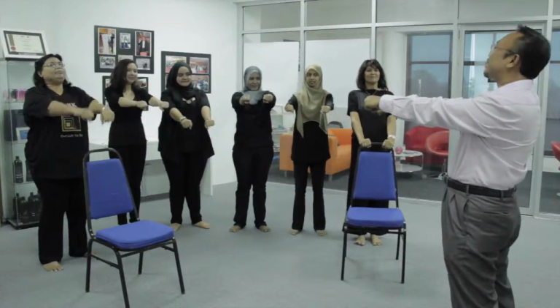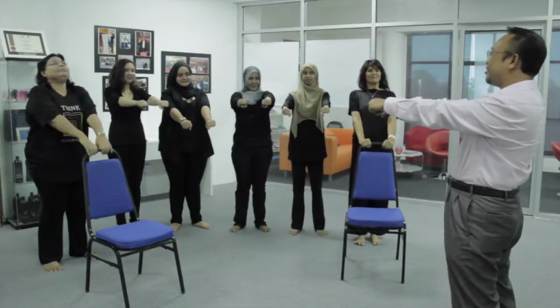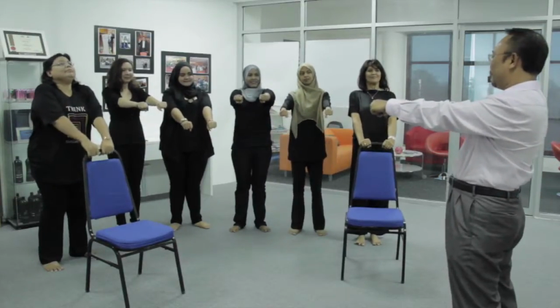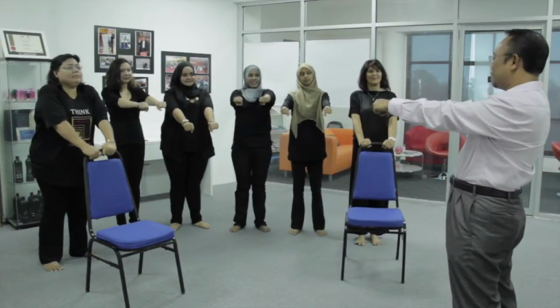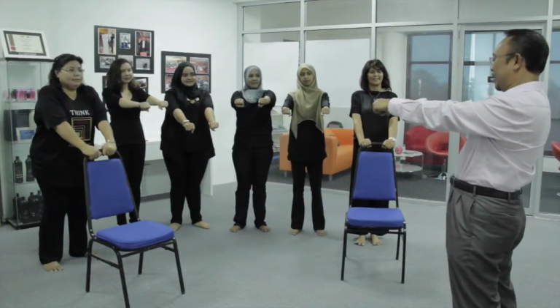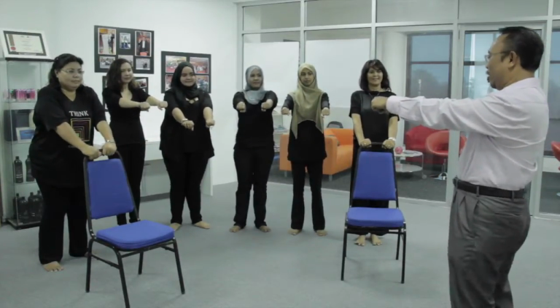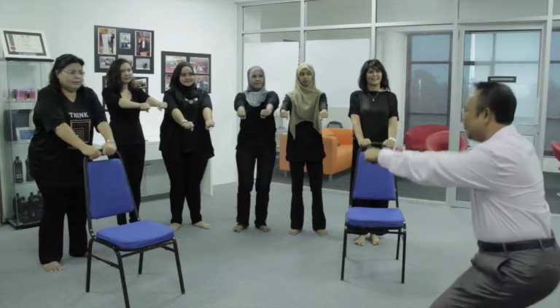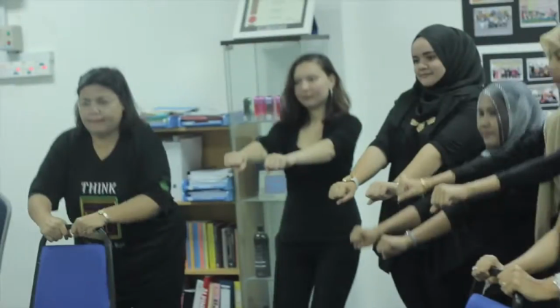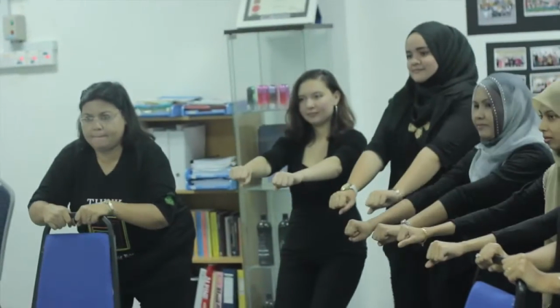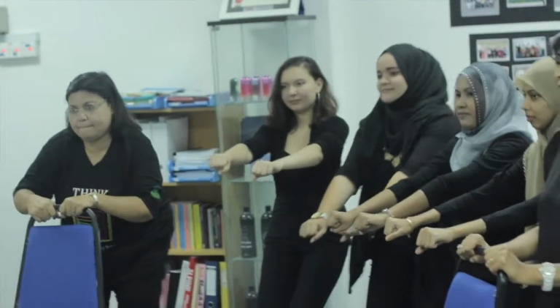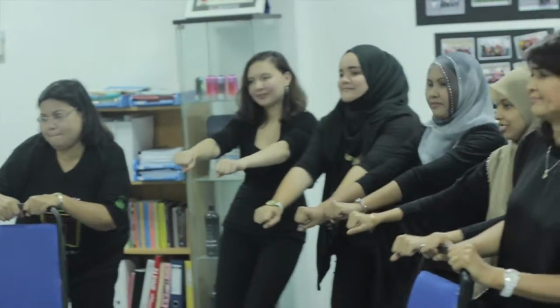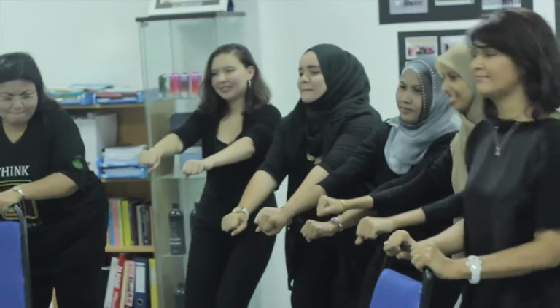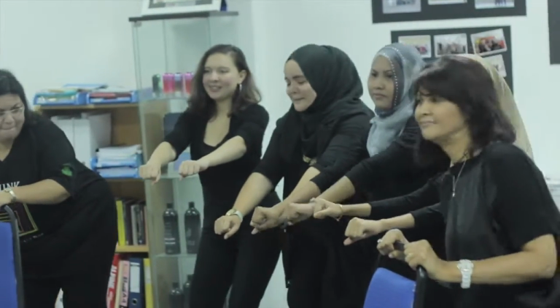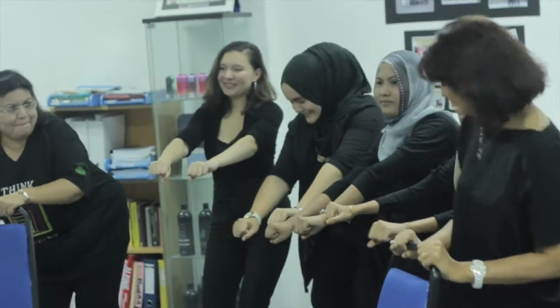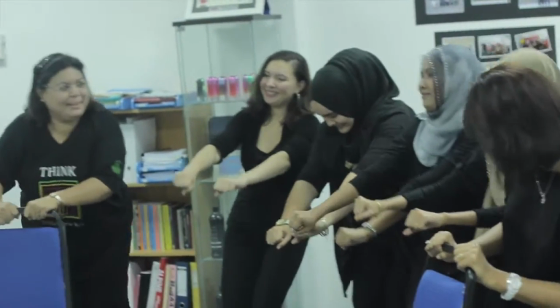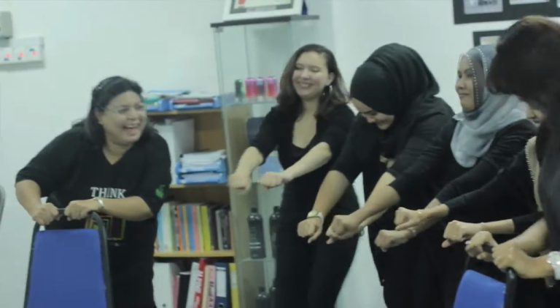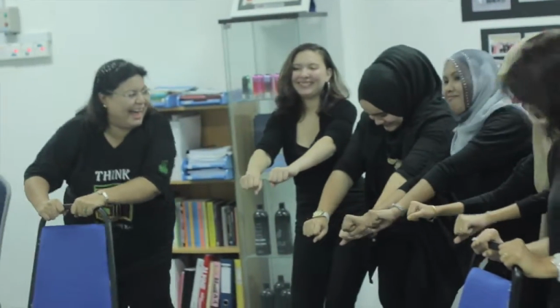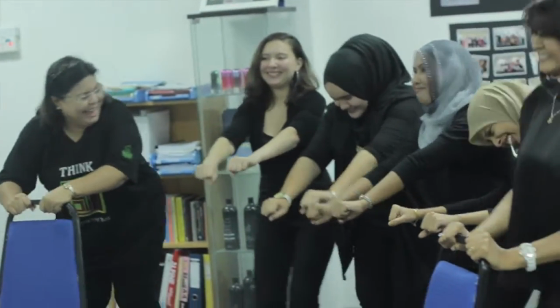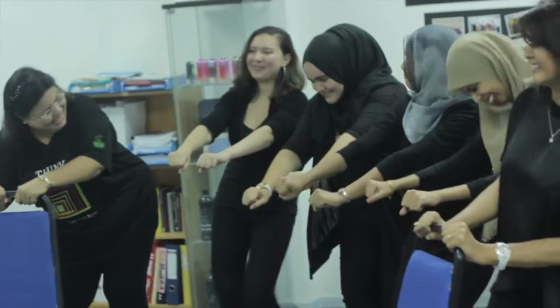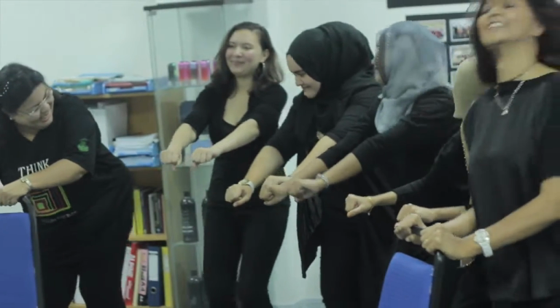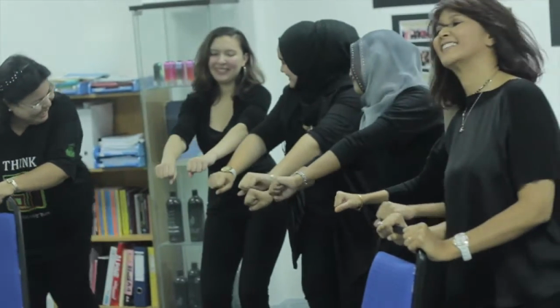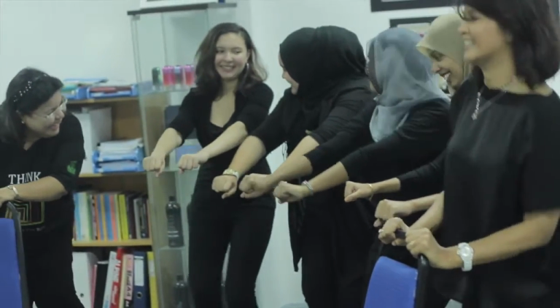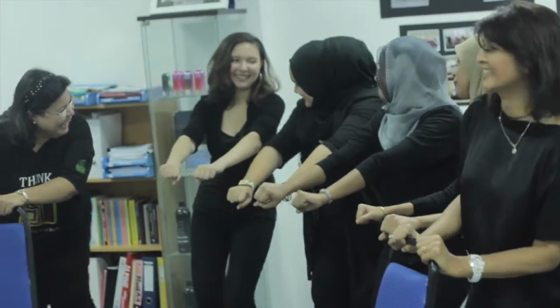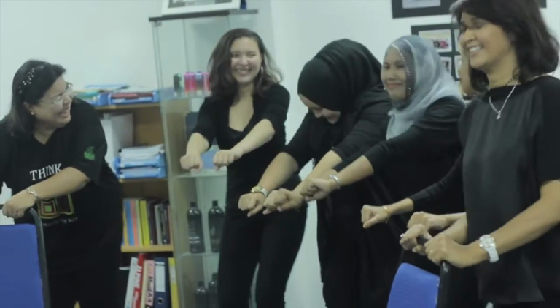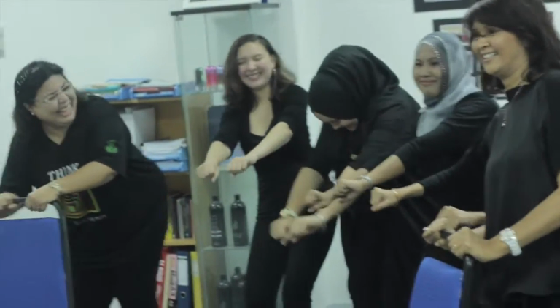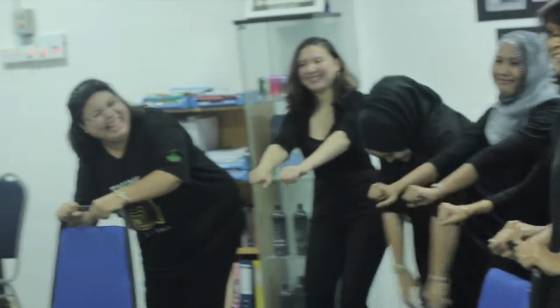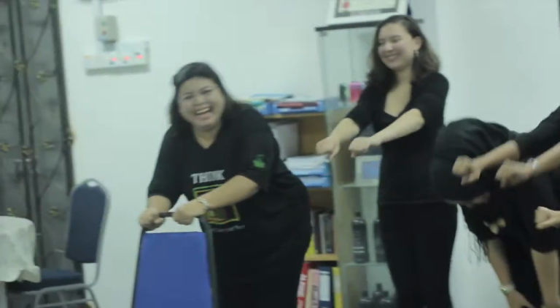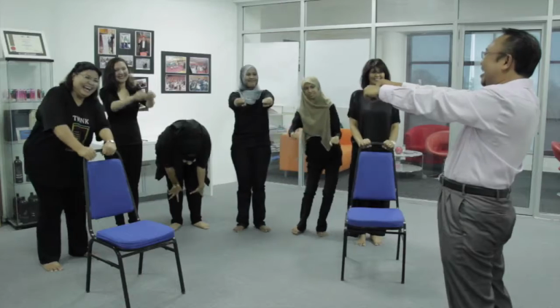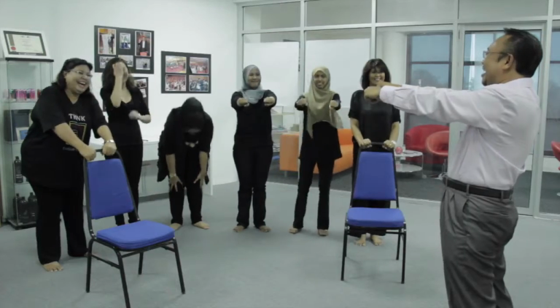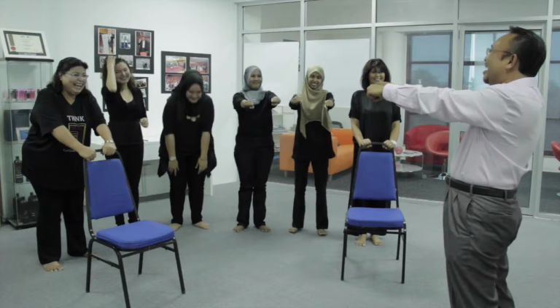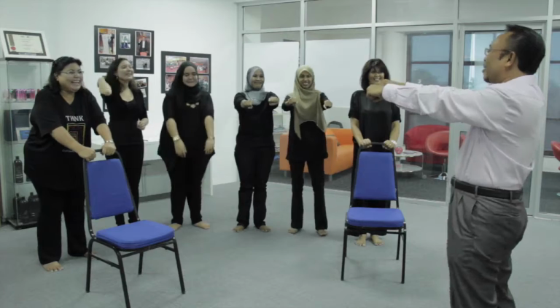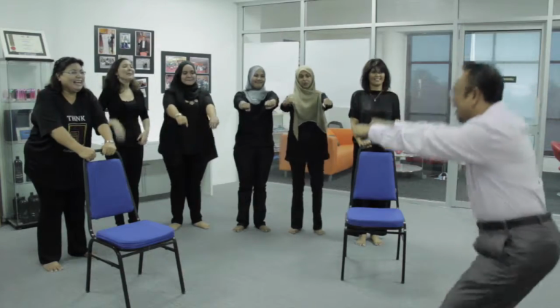One. One. Two. Five. Six. Seven. Eight. Go up. Okay, go round.